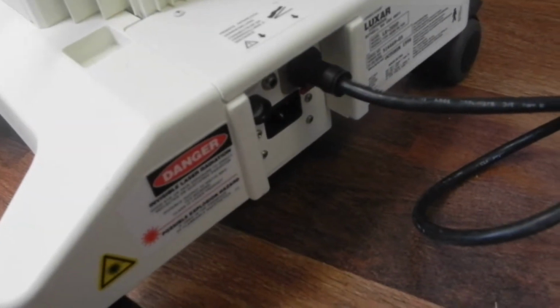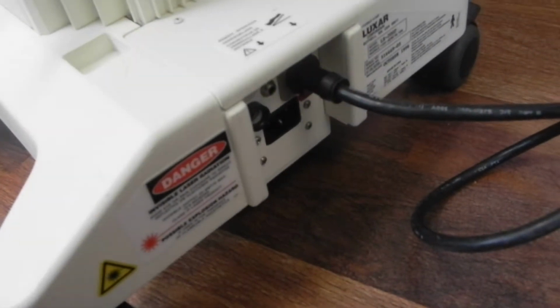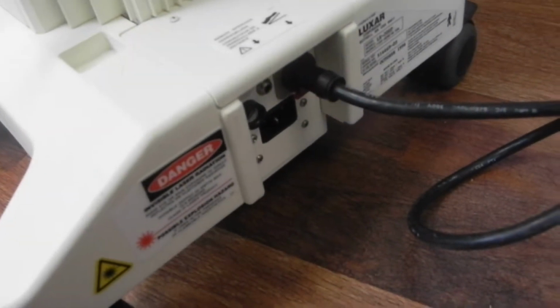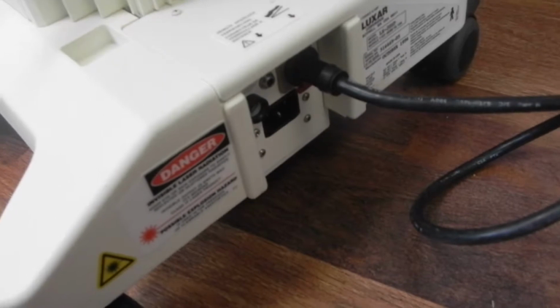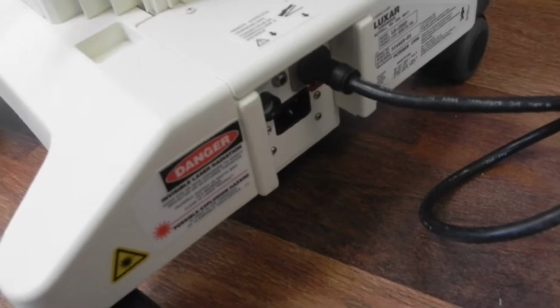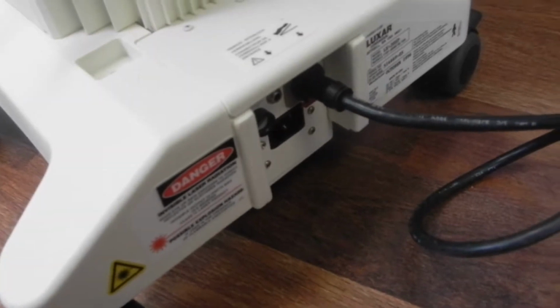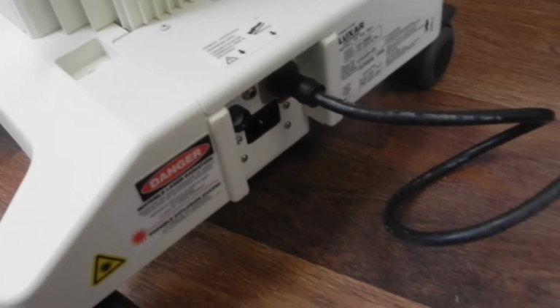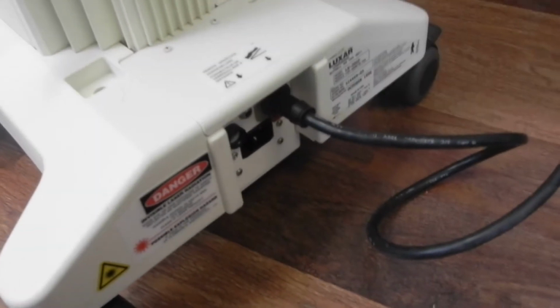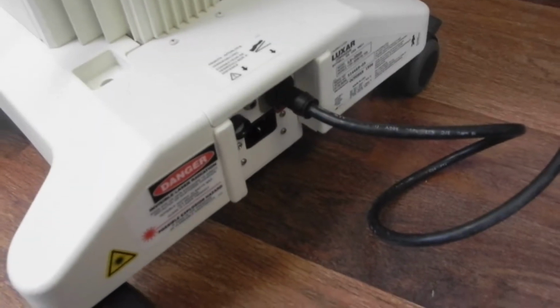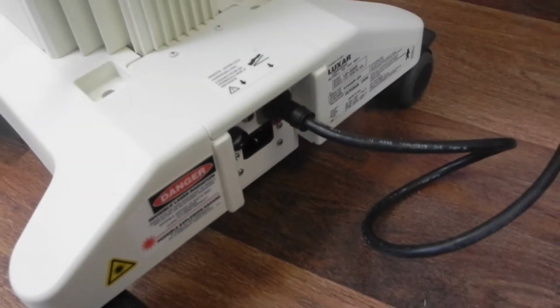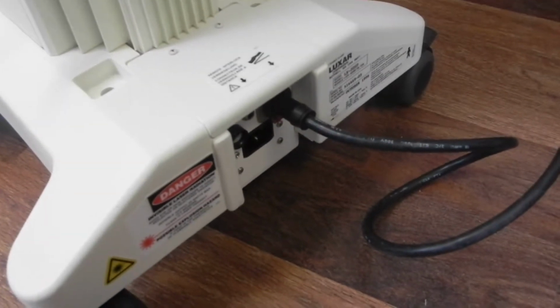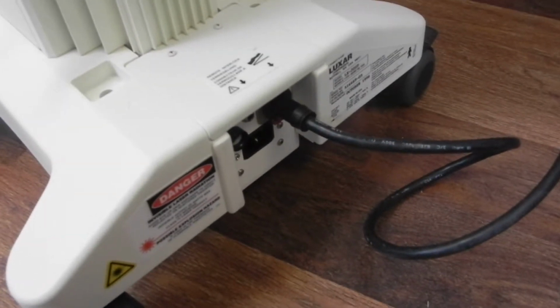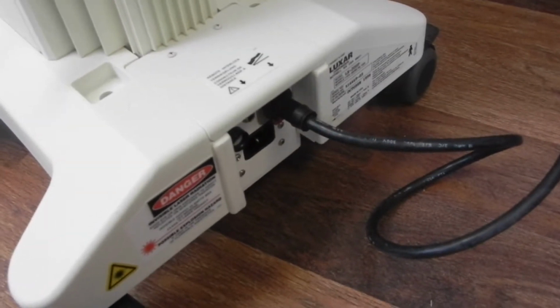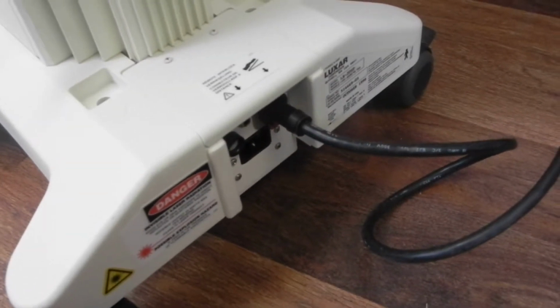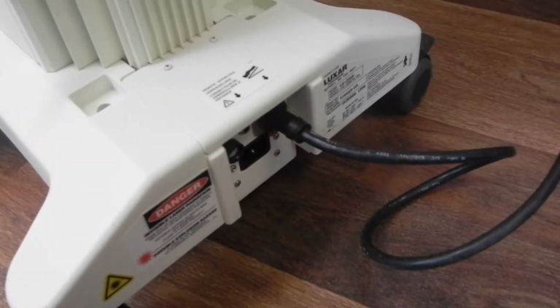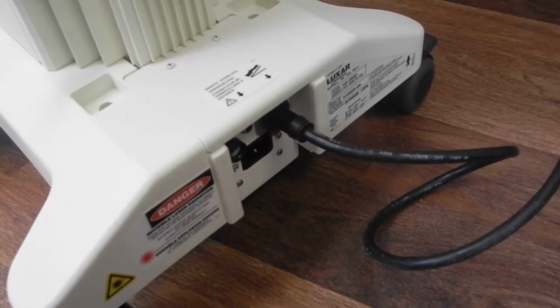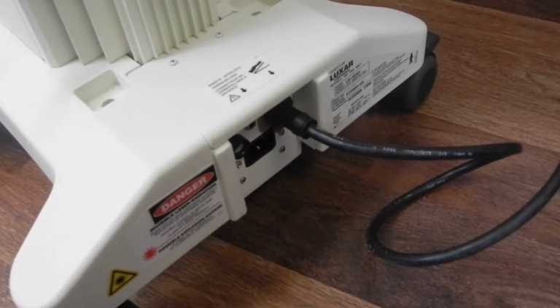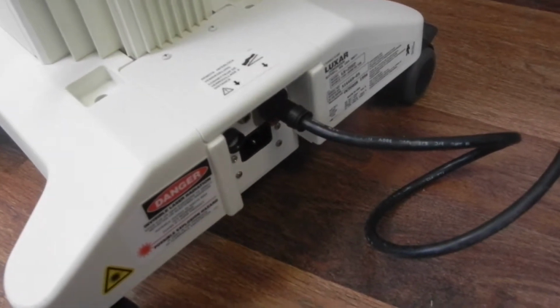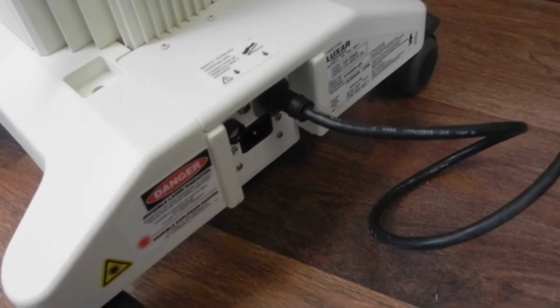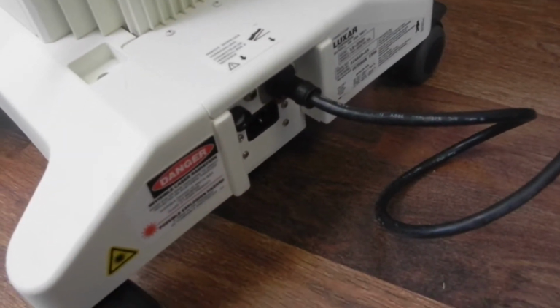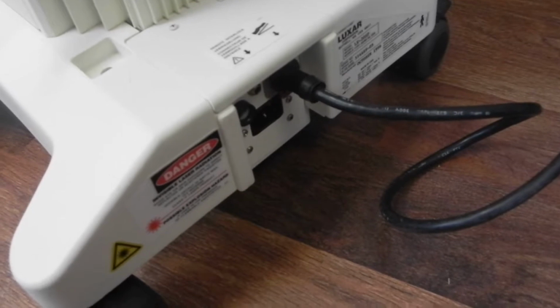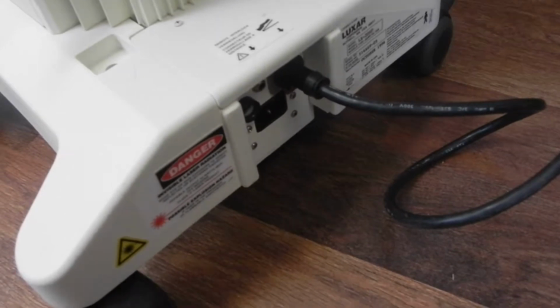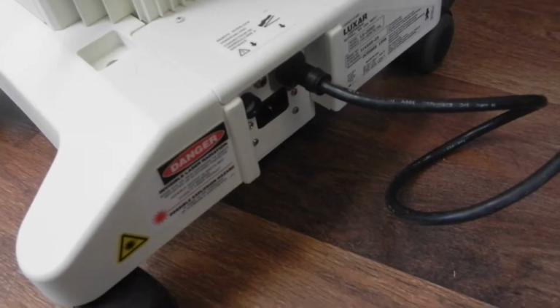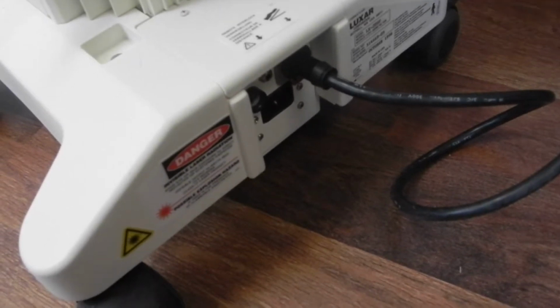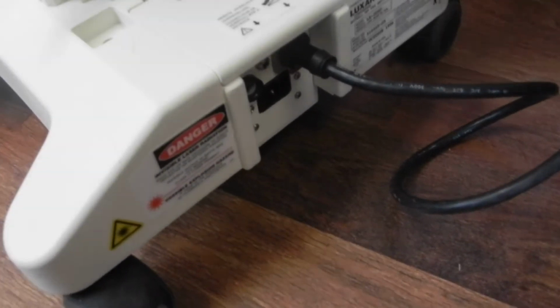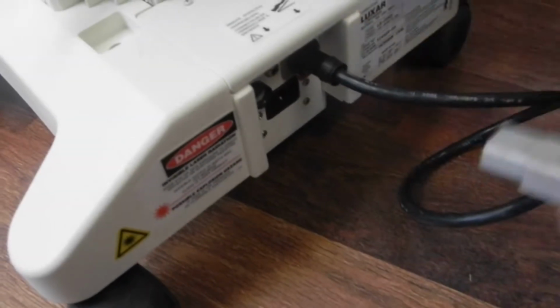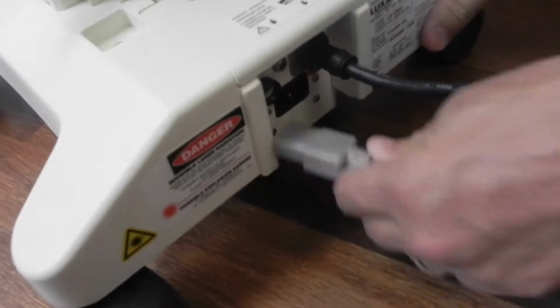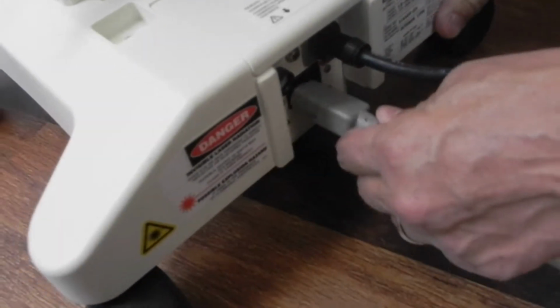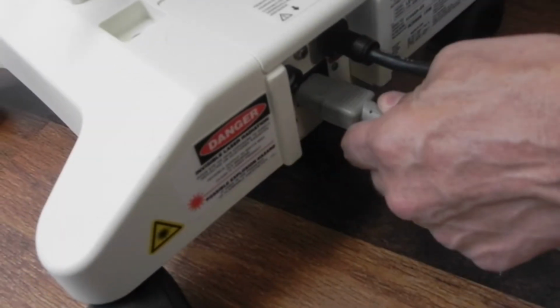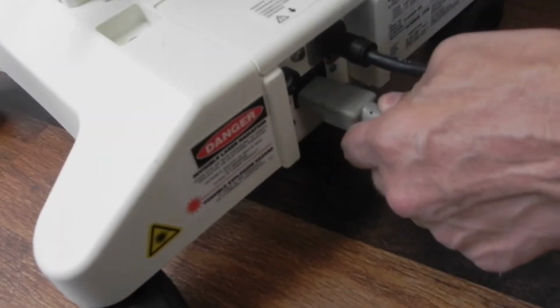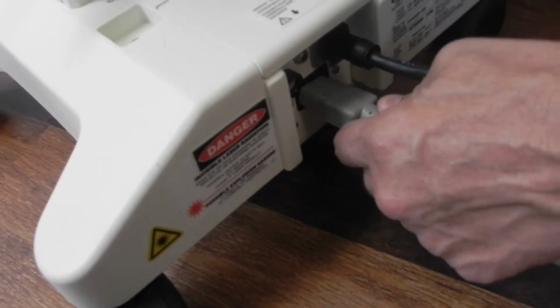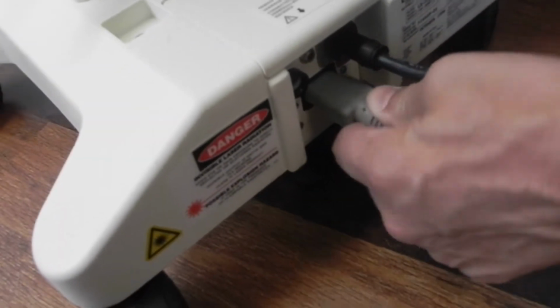In your accessory box you'll have the power cord as well. Go ahead and just unpack that, and then it'll plug in right into here.